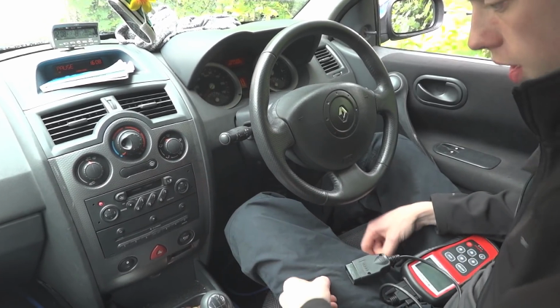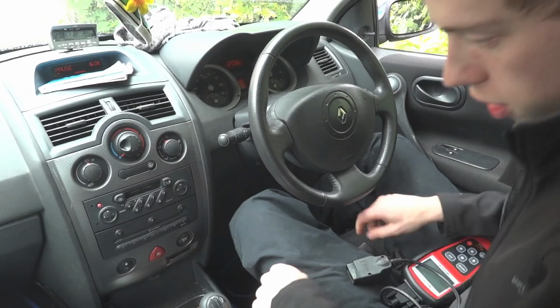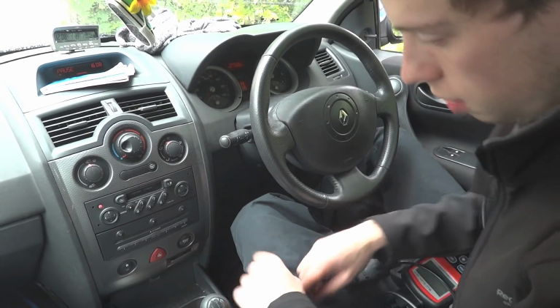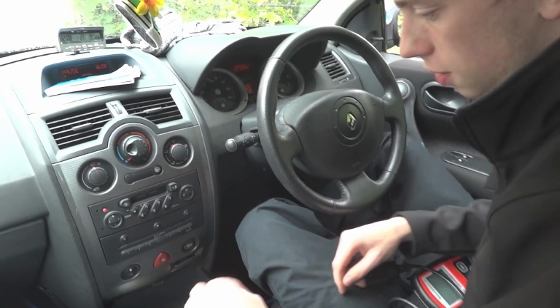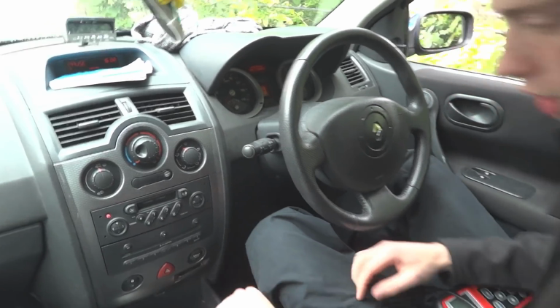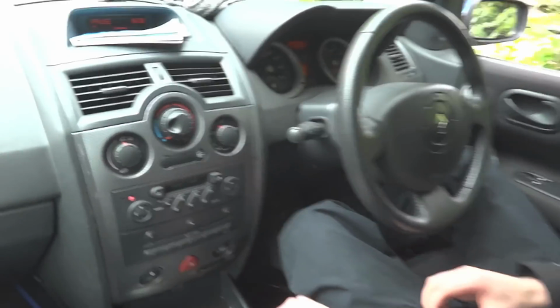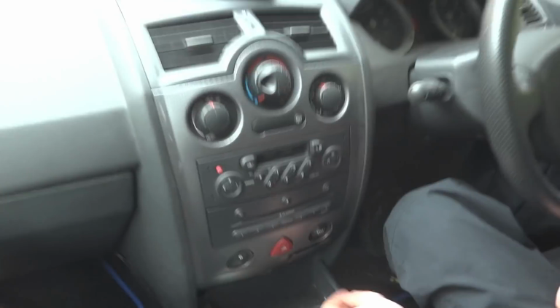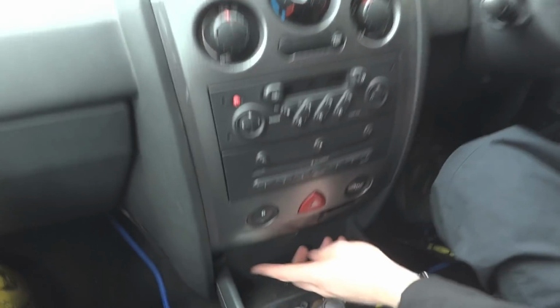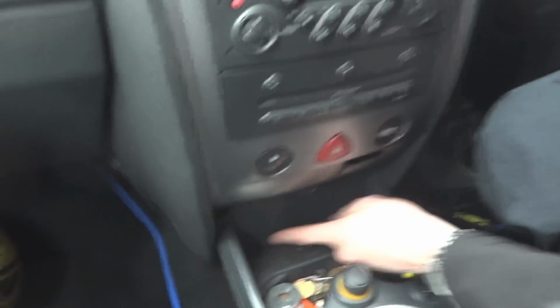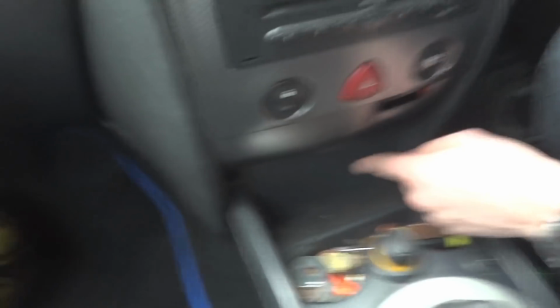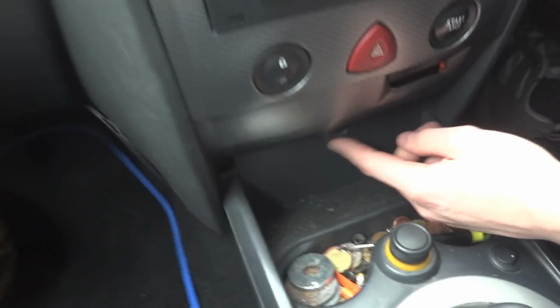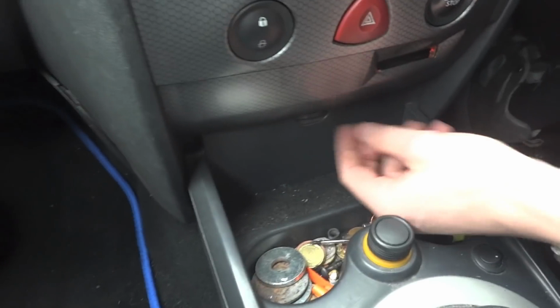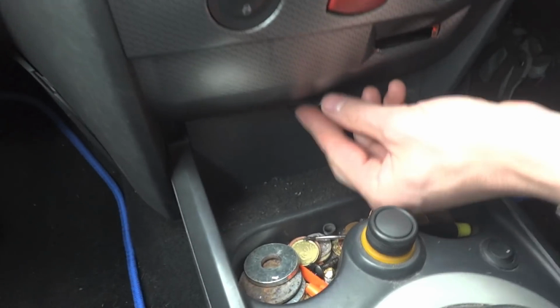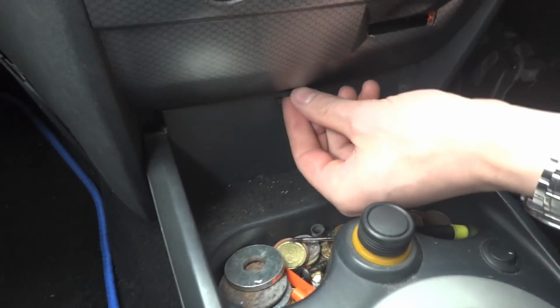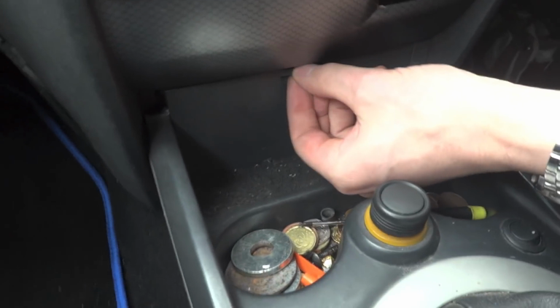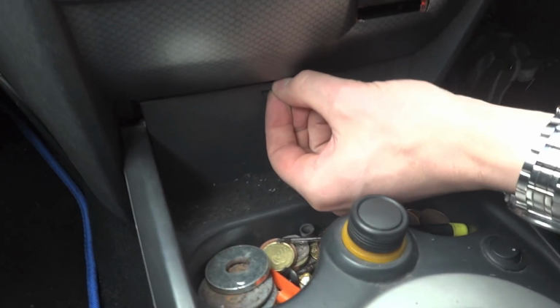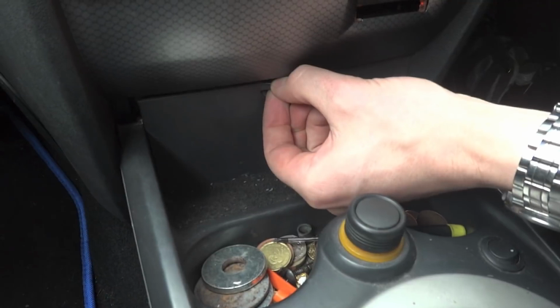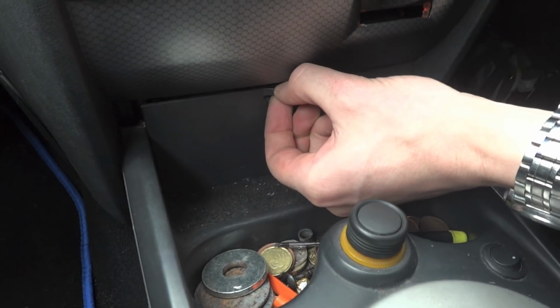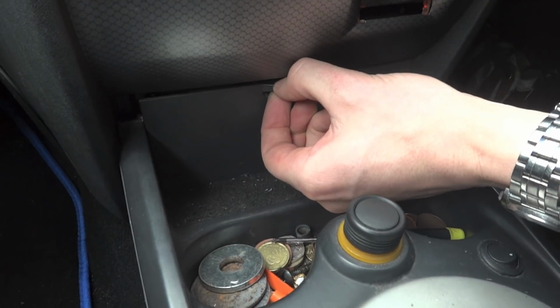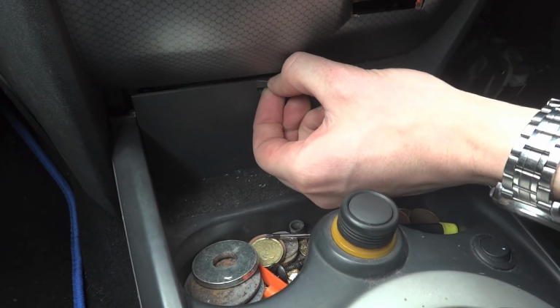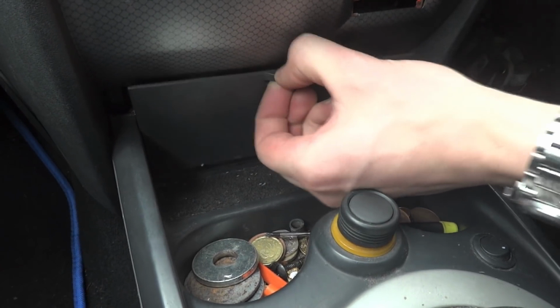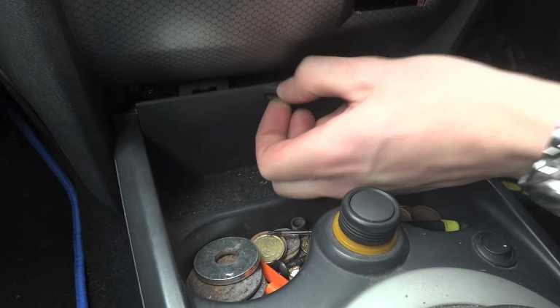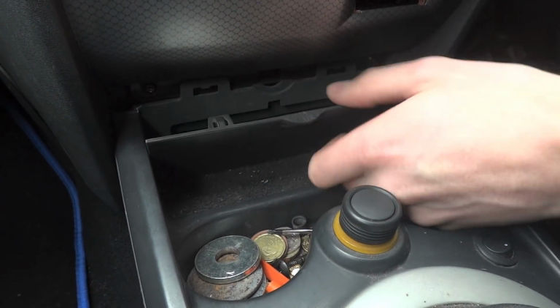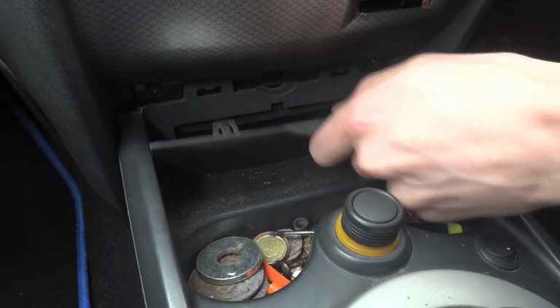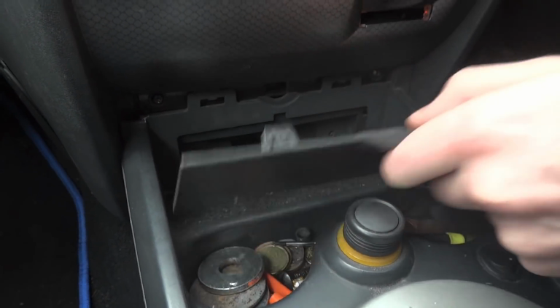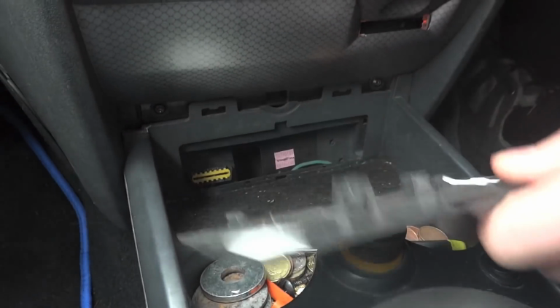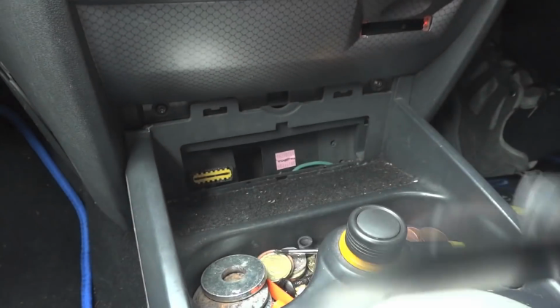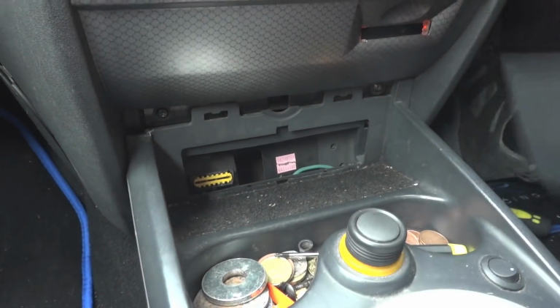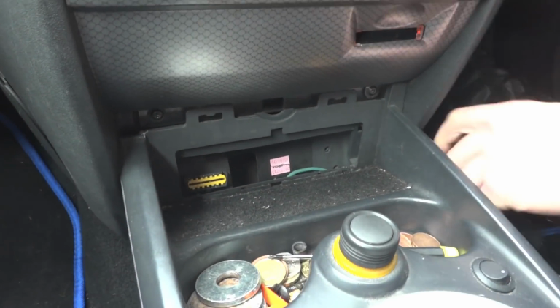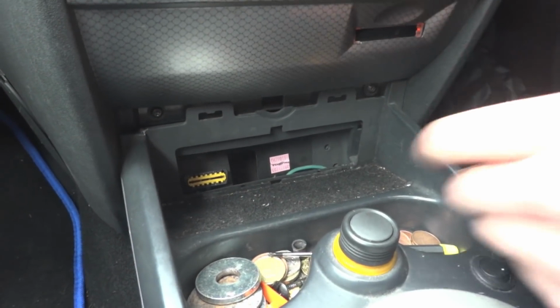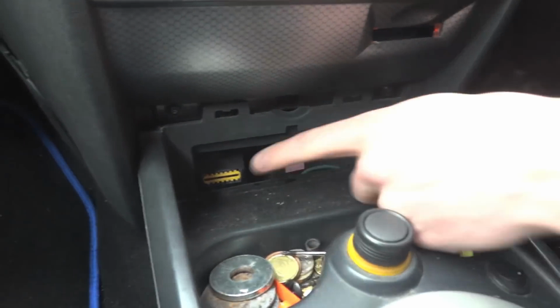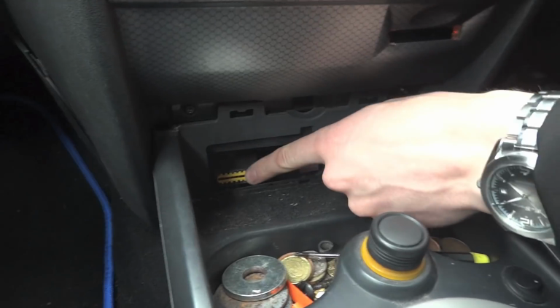If you look down here, just in front of the gear stick below the radio, there's a small panel here. We can pull it off with your fingers or using a screwdriver at the top. That will reveal the port, which is down here.